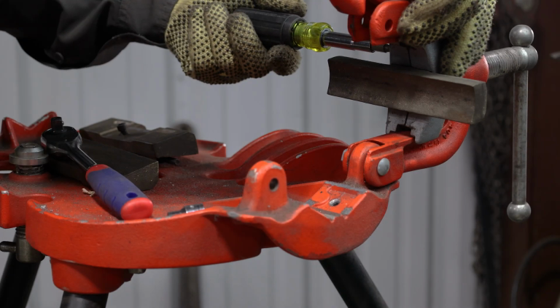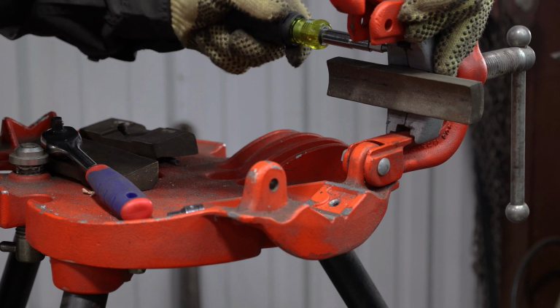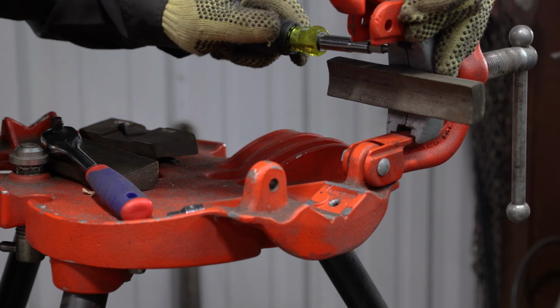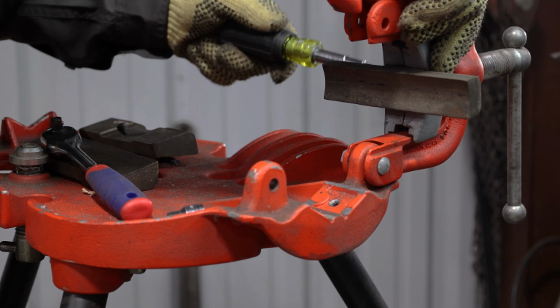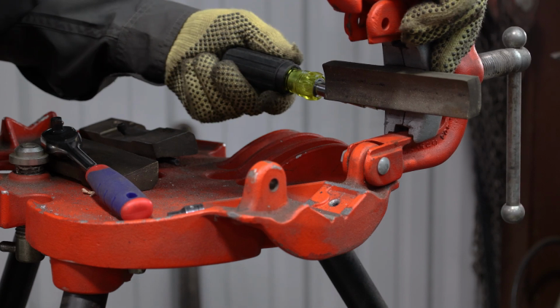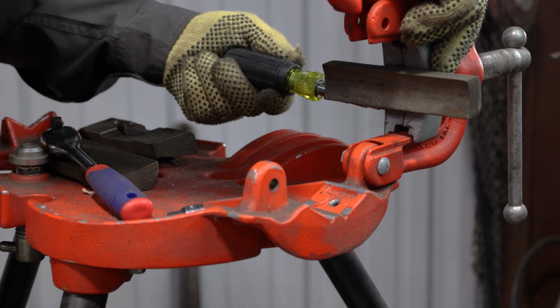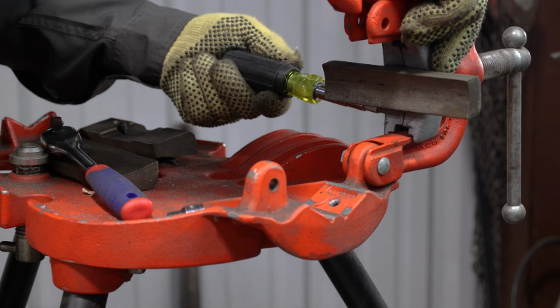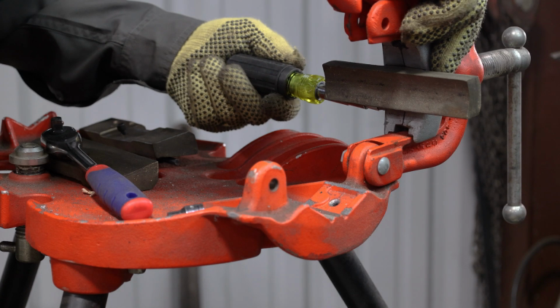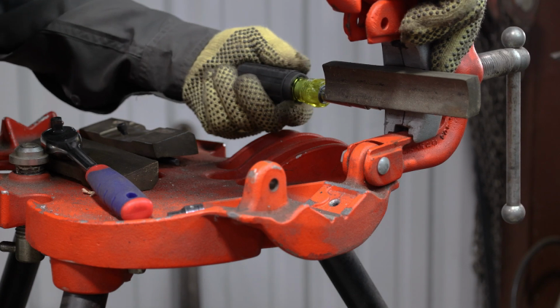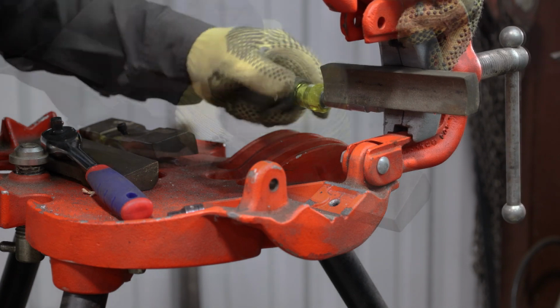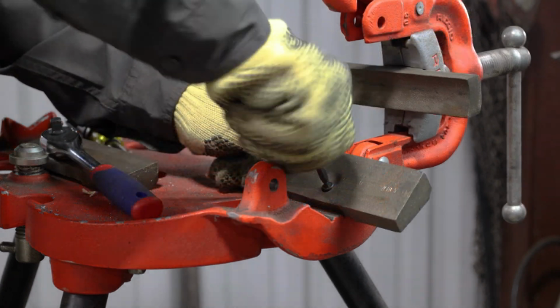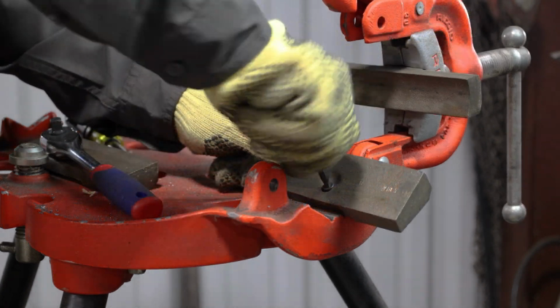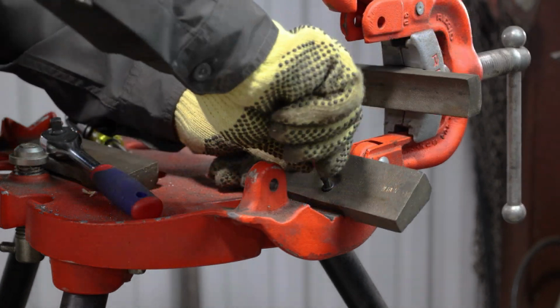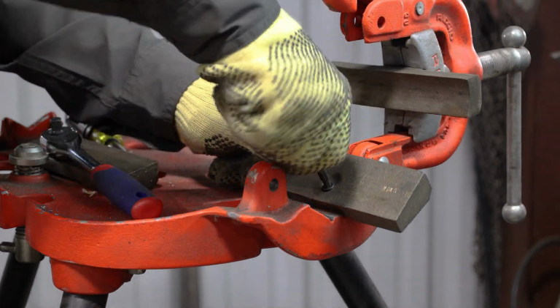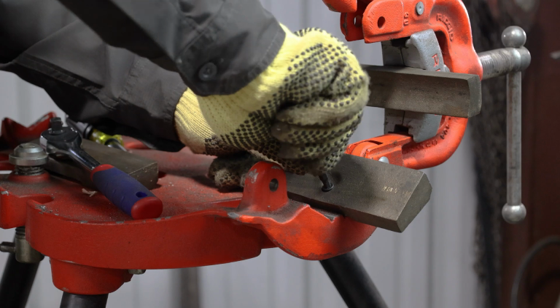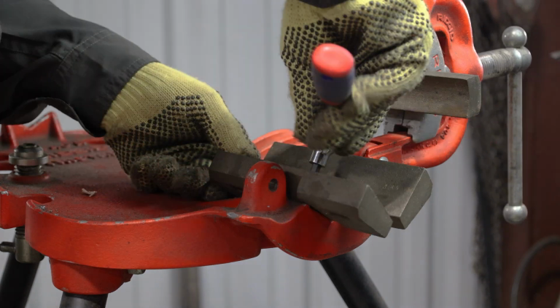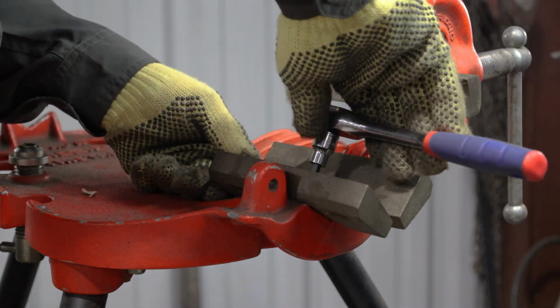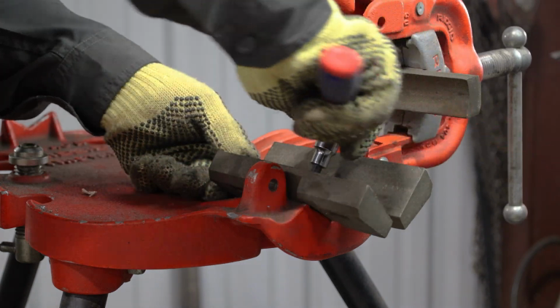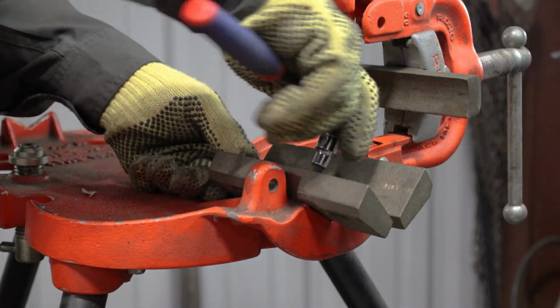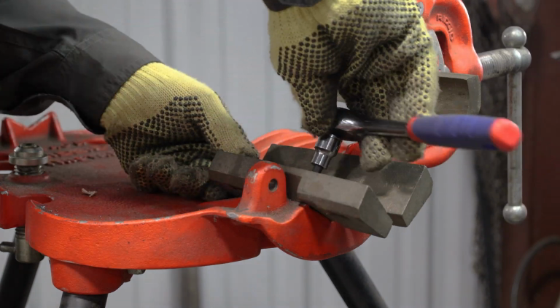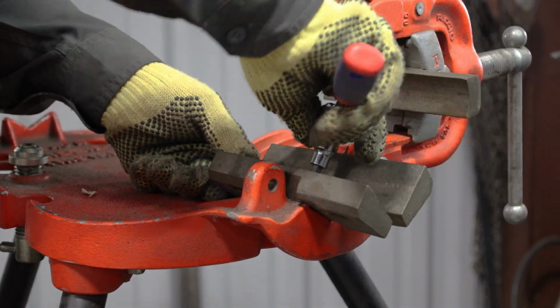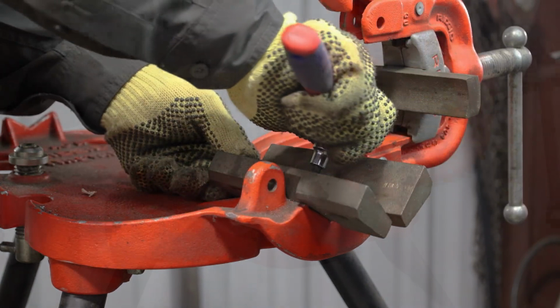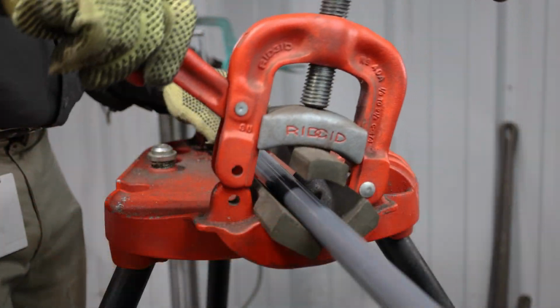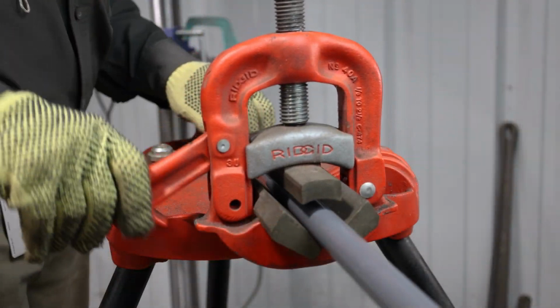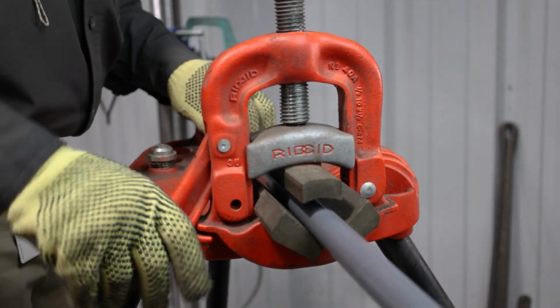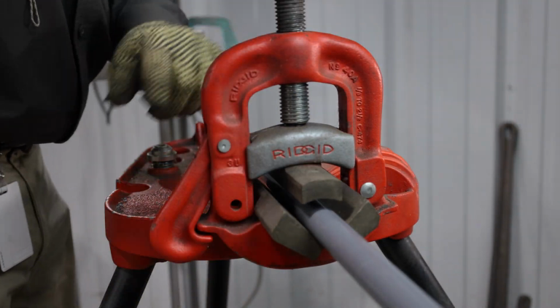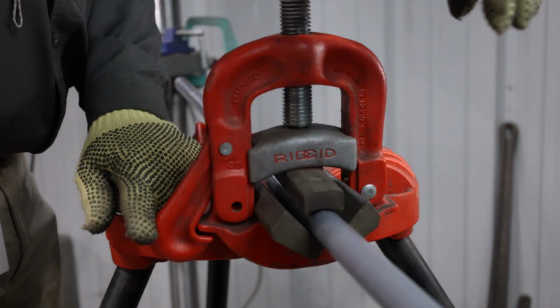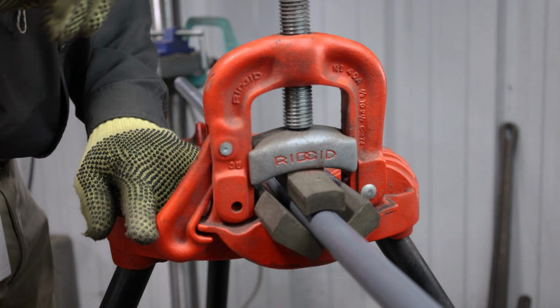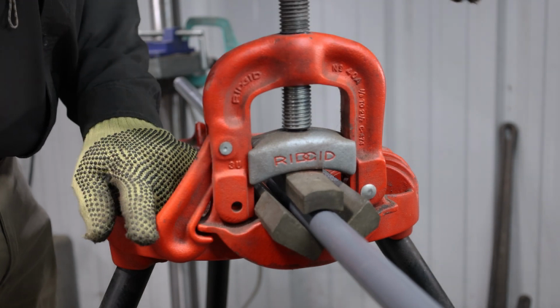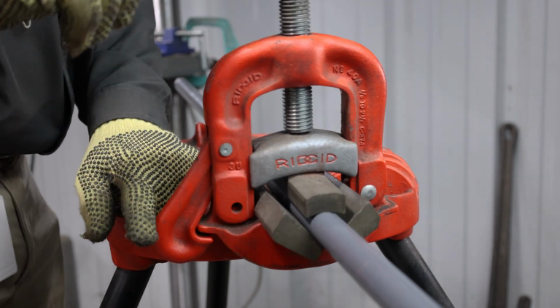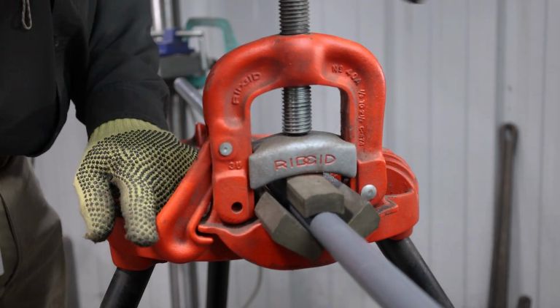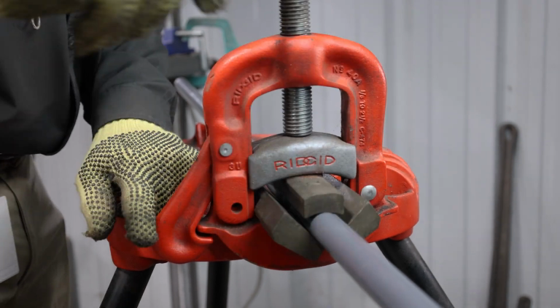When using a yoke style vise, it is recommended that the jaws assembly be replaced with JAWS 3 vise adapters. These adapters spread the clamping force over a larger area, which helps prevent spinning of the pipe during cutting and threading operations.